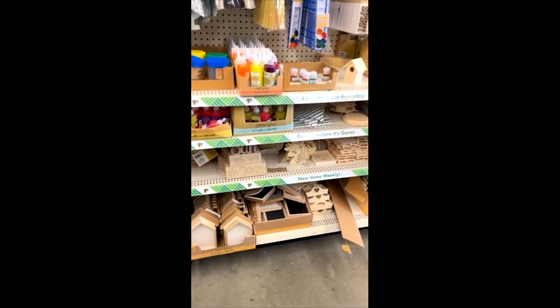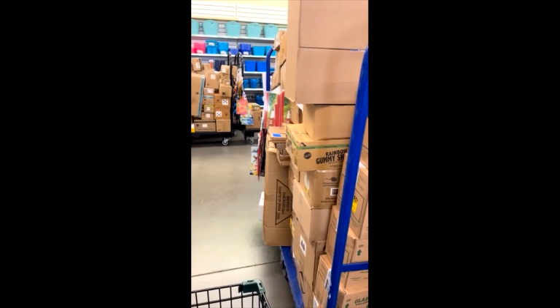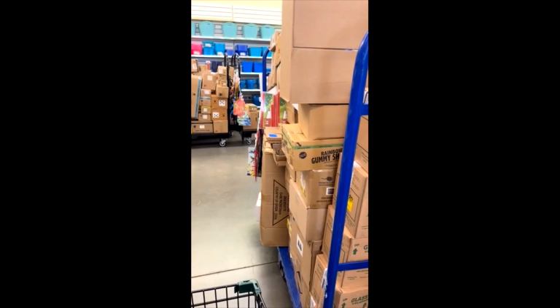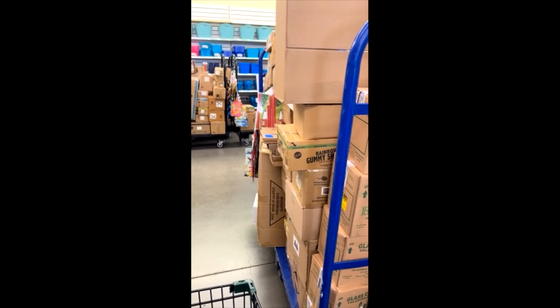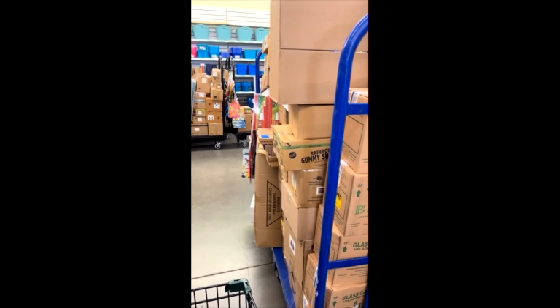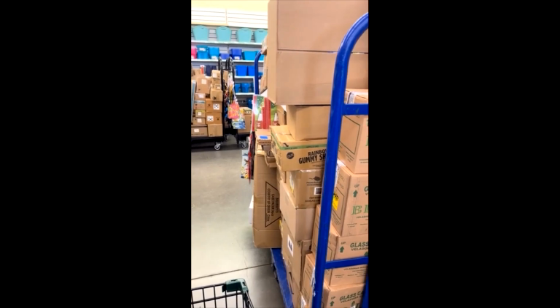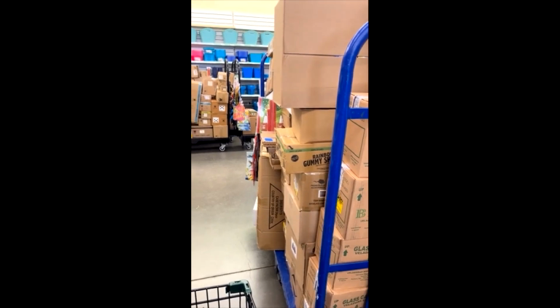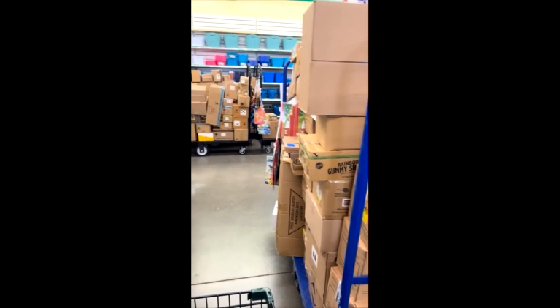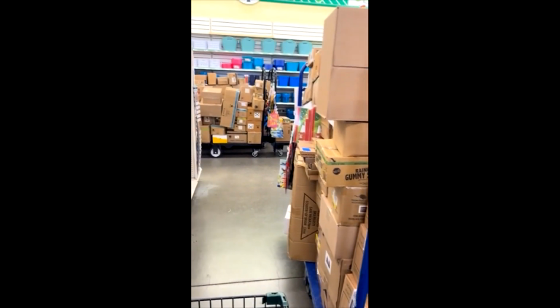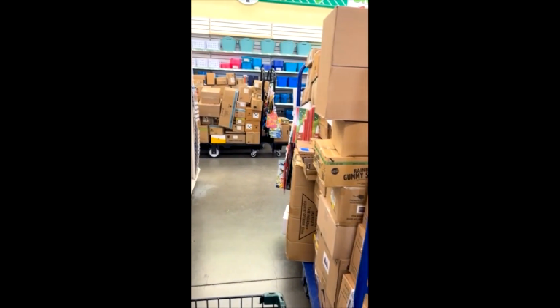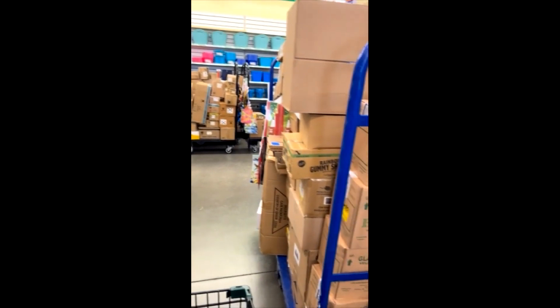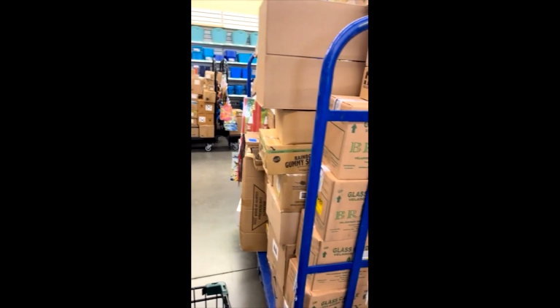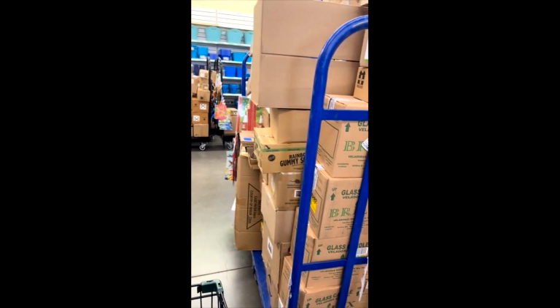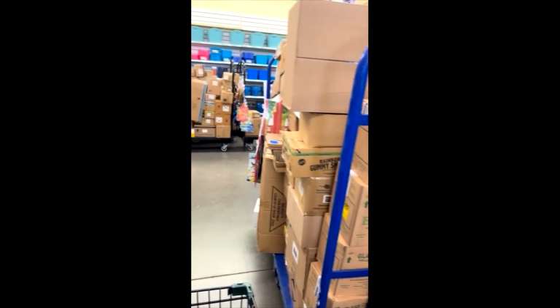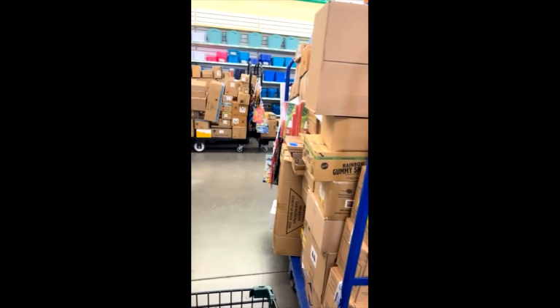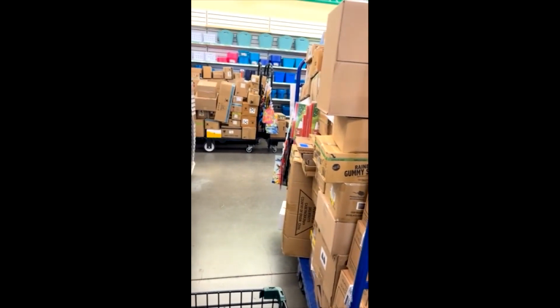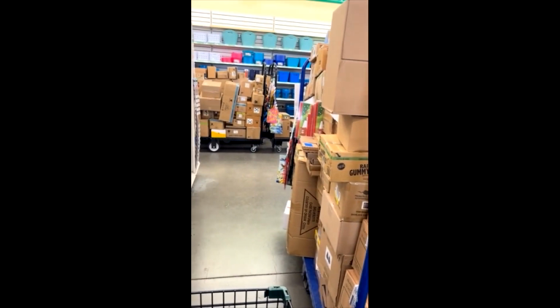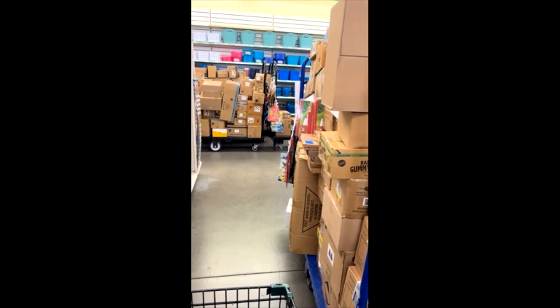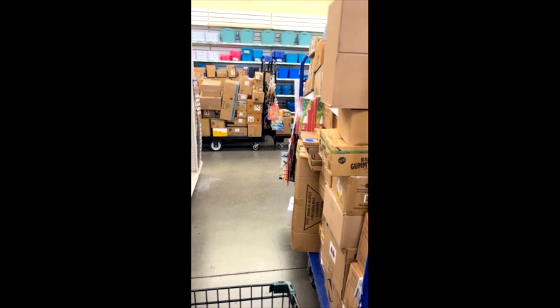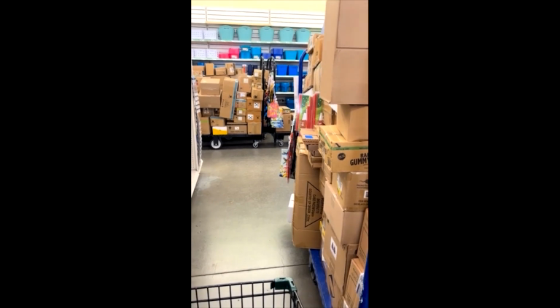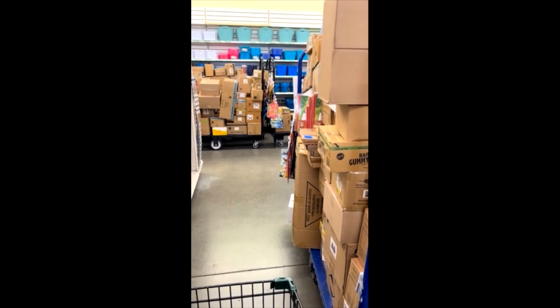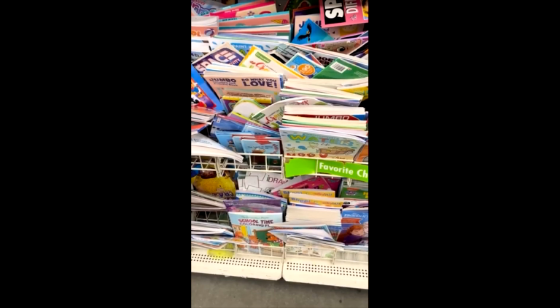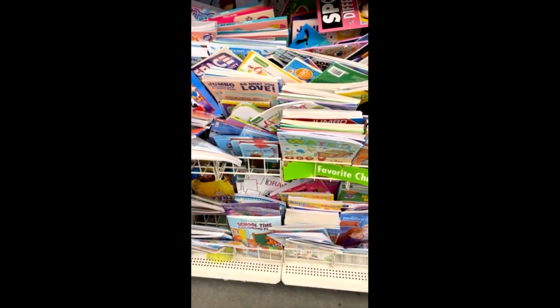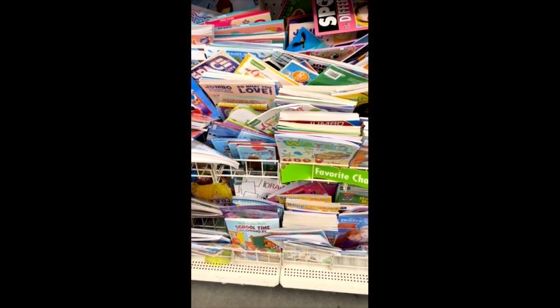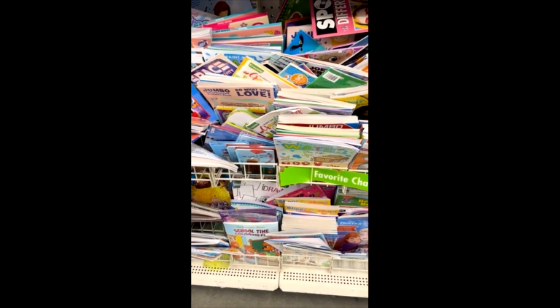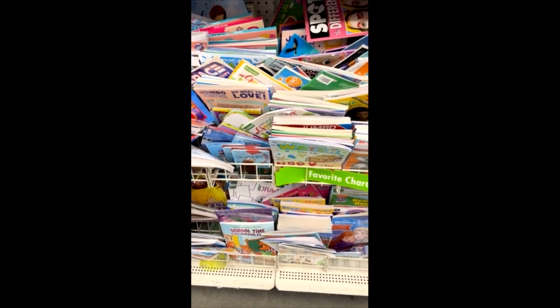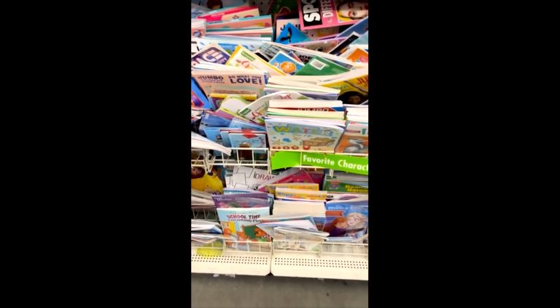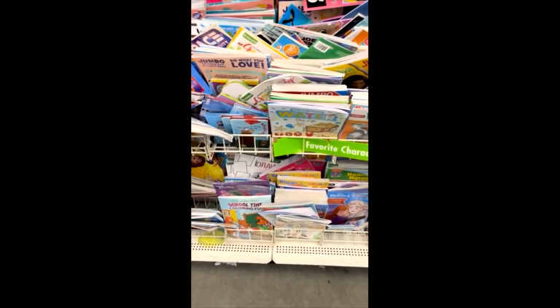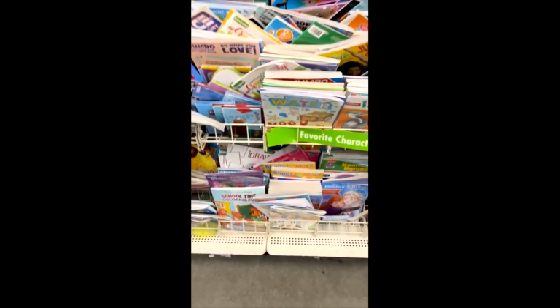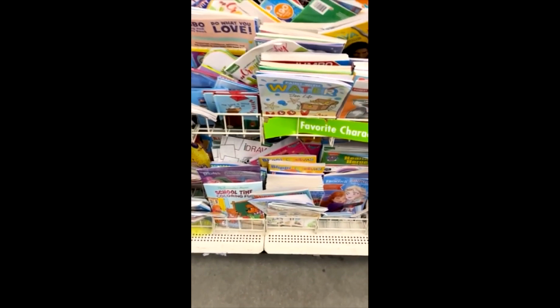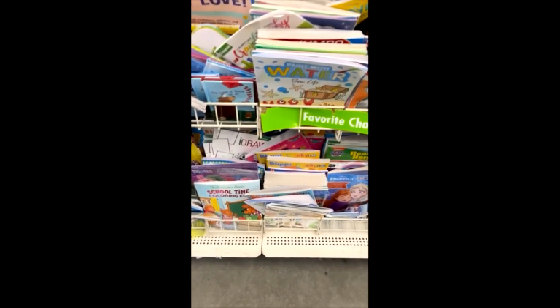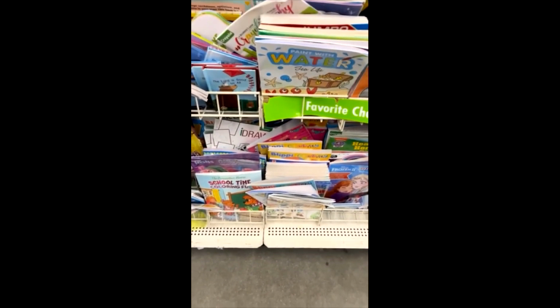You might want to know about this — this Dollar Tree has stuff in the aisles. I don't want to get hurt. Okay, Patricia, check it out. I'm over here in the Dollar Tree.